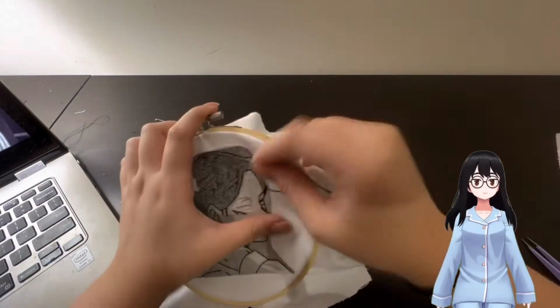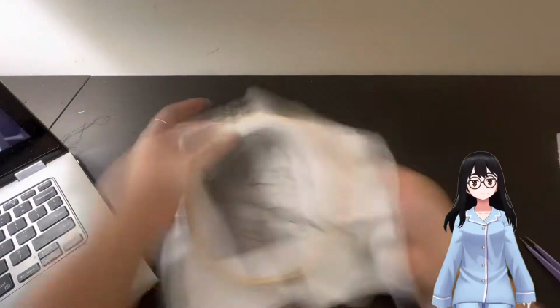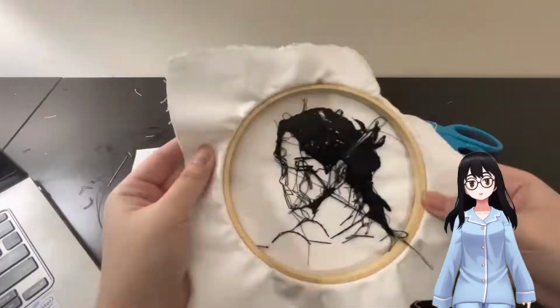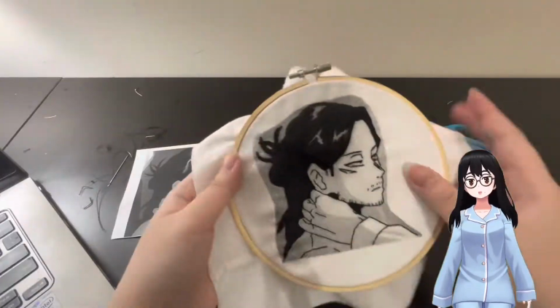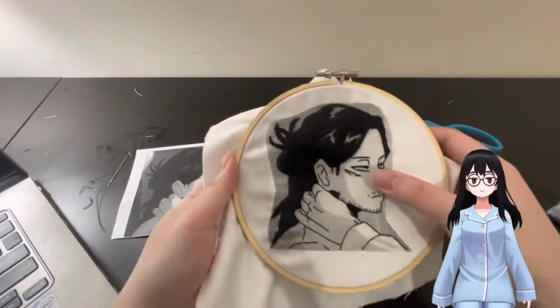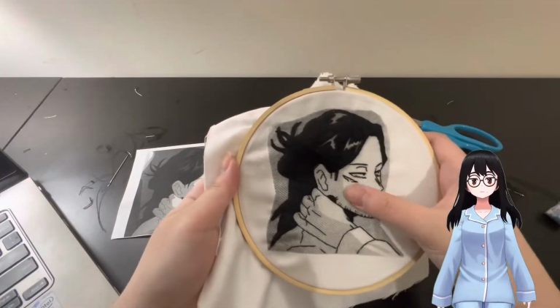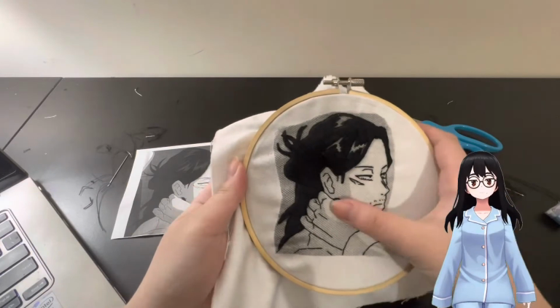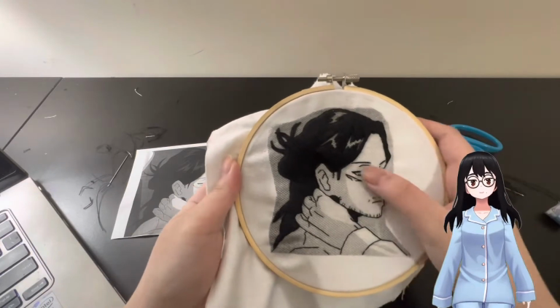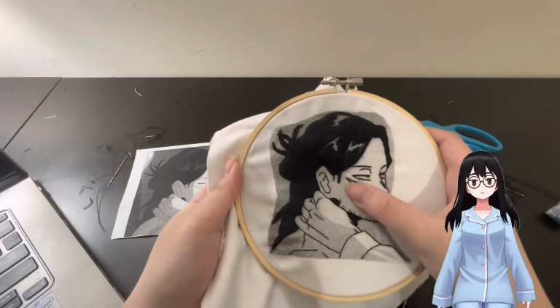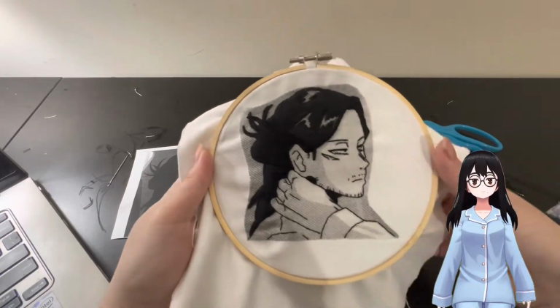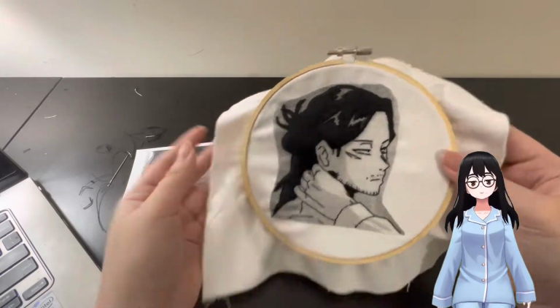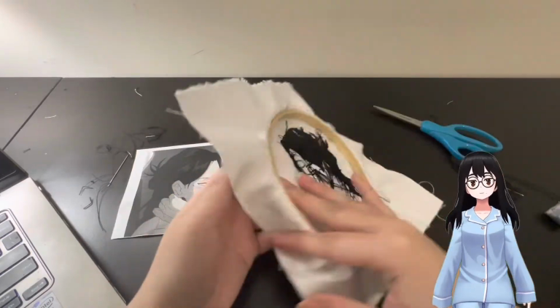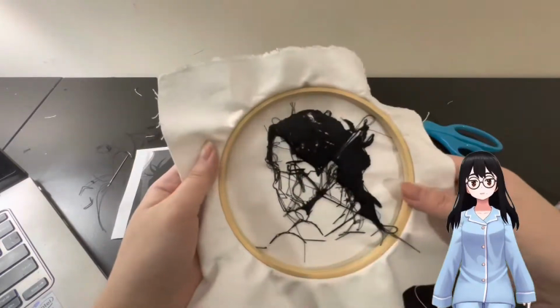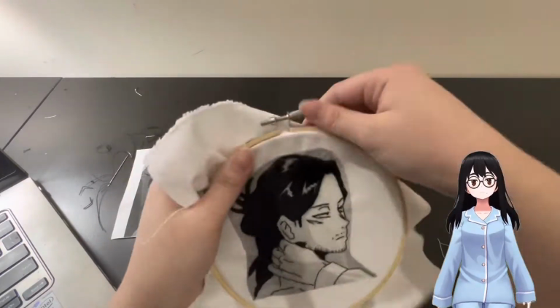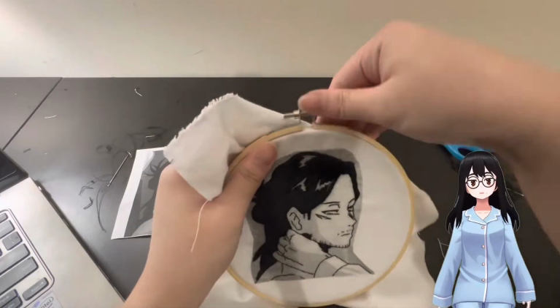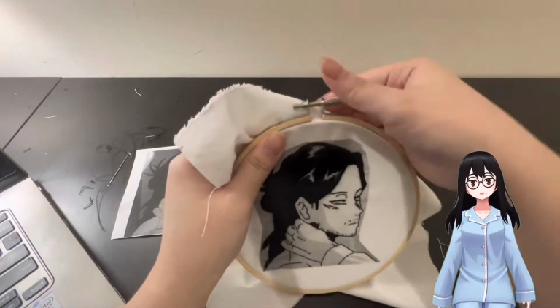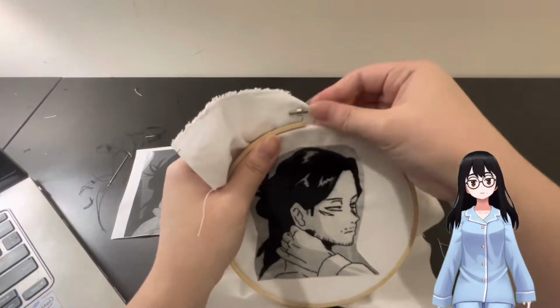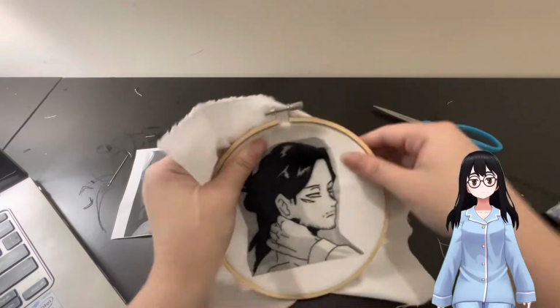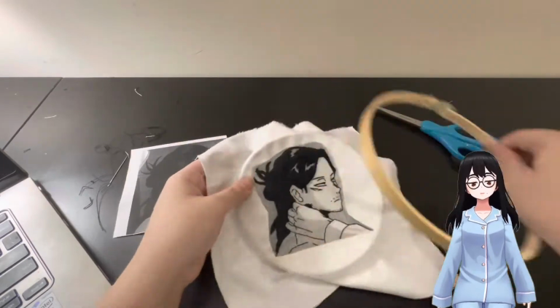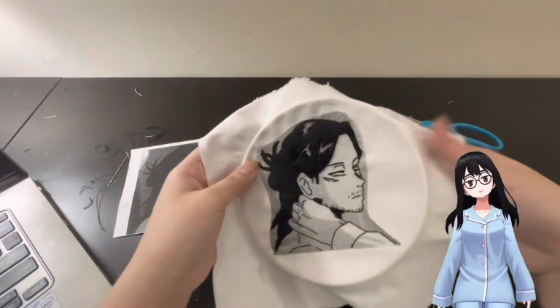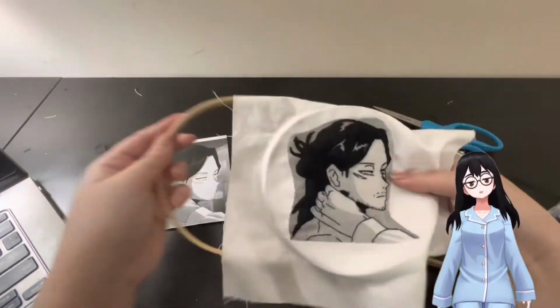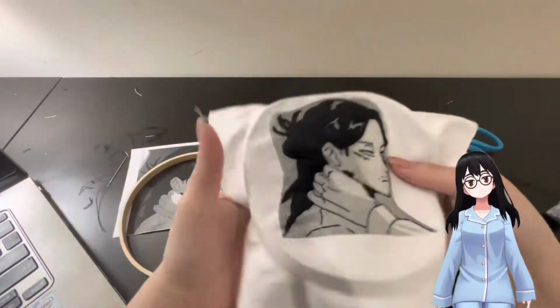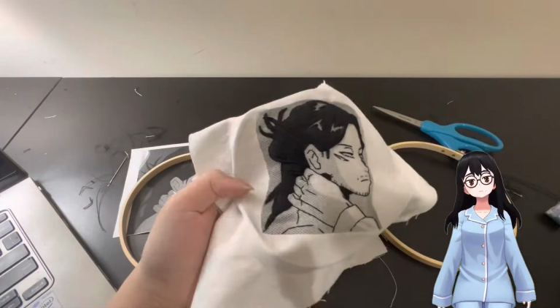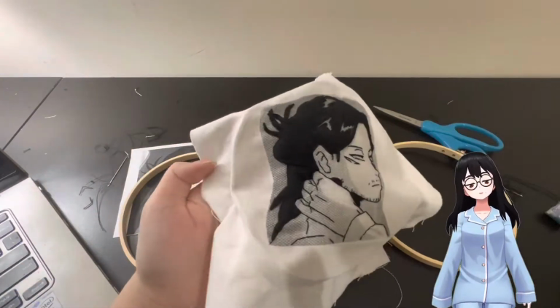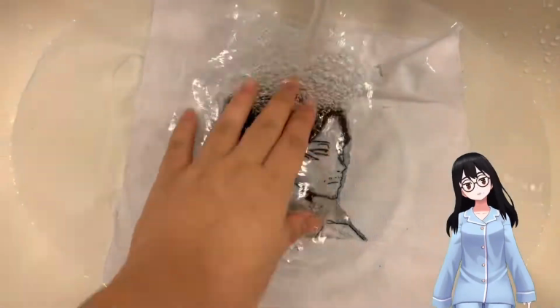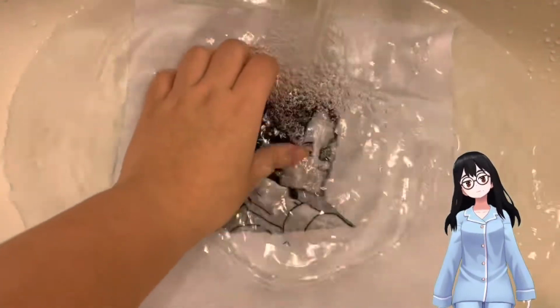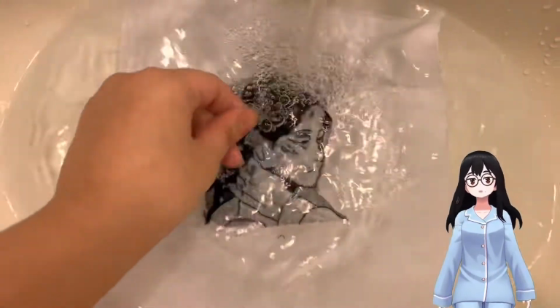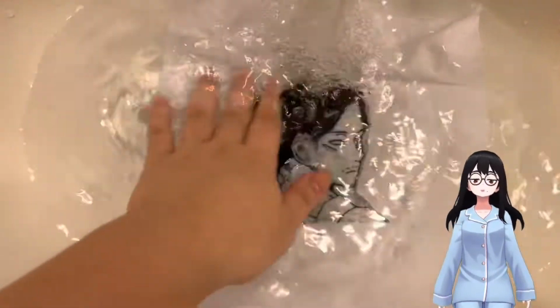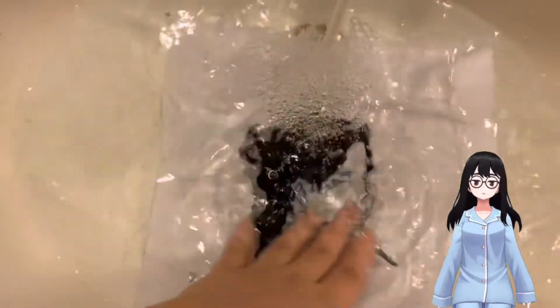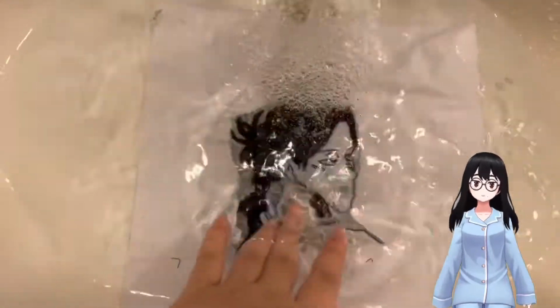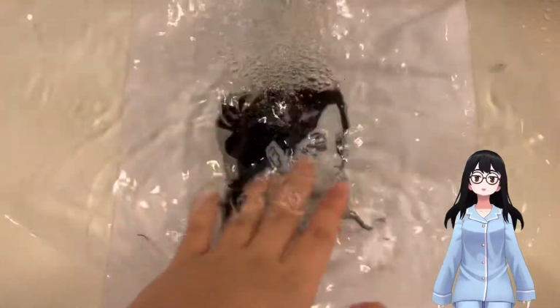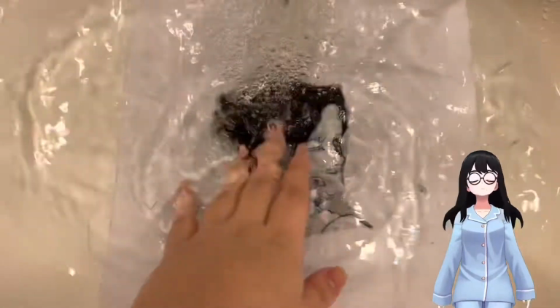Doing an embroidery like this for the first time was a whole learning process. I used a backstitch for the entire embroidery — some people like to use stem stitches or split stitches, but I felt more comfortable using a backstitch. One thing to note is that it might give the impression of gaps between stitches if the strand is too thick.